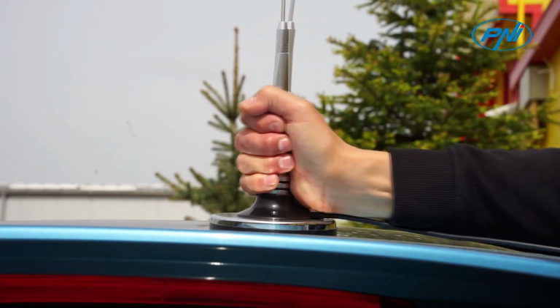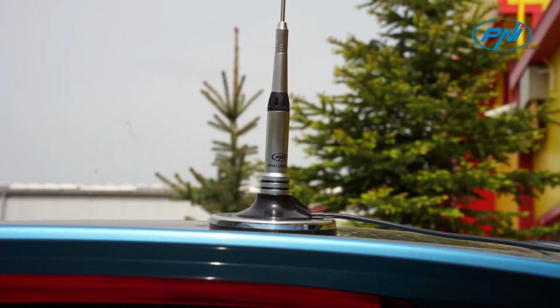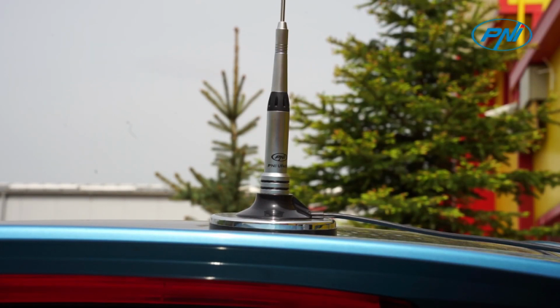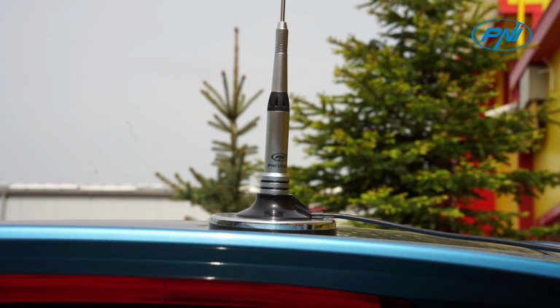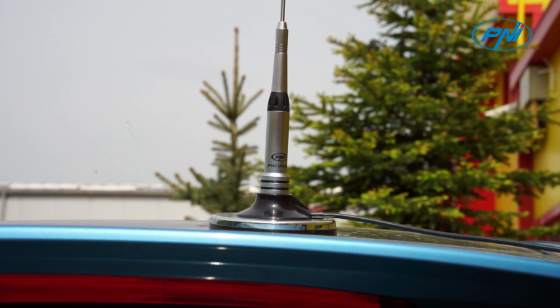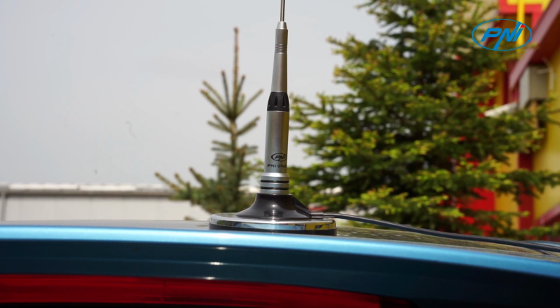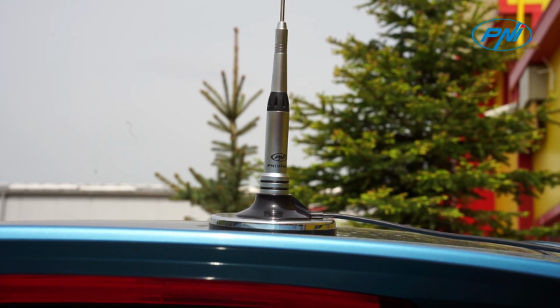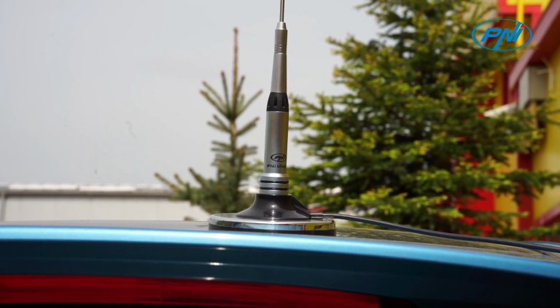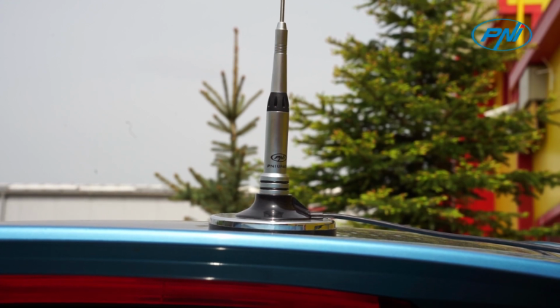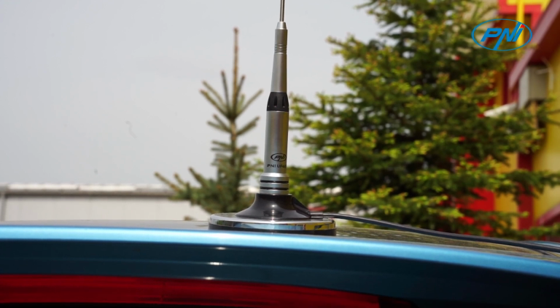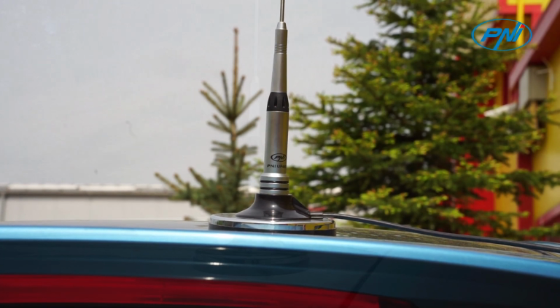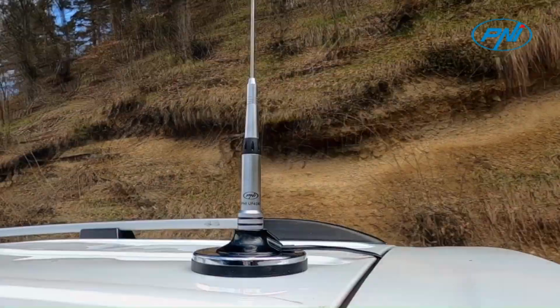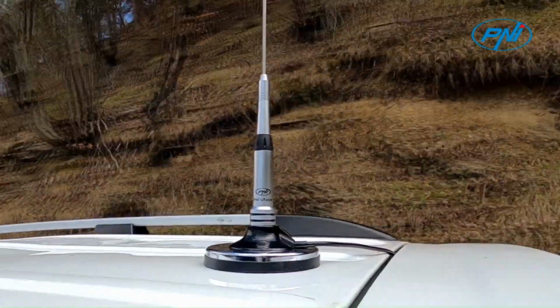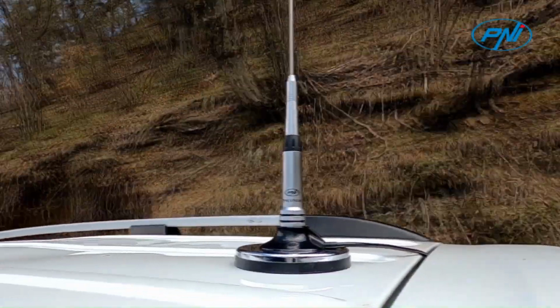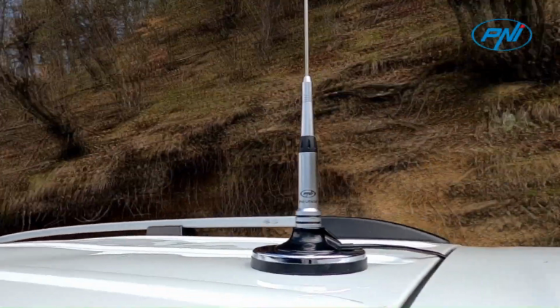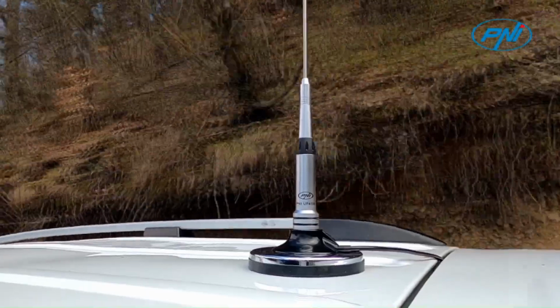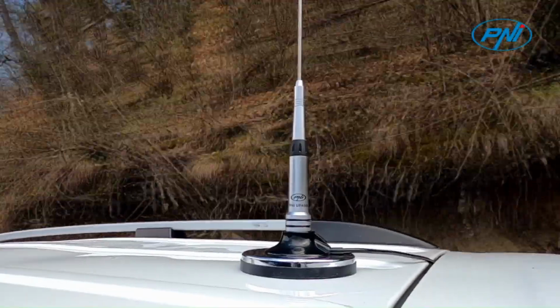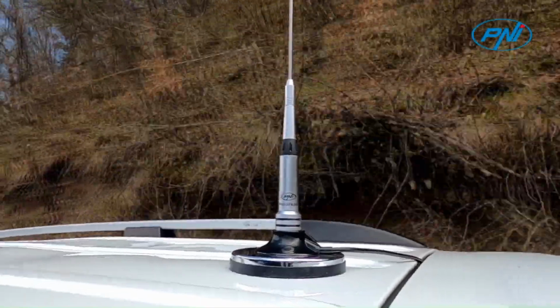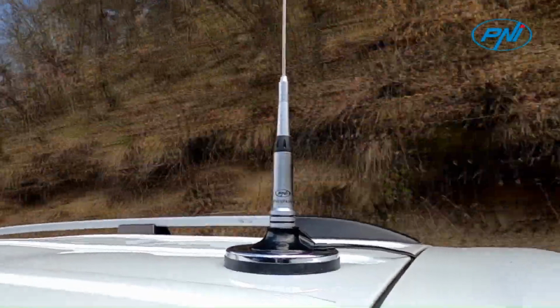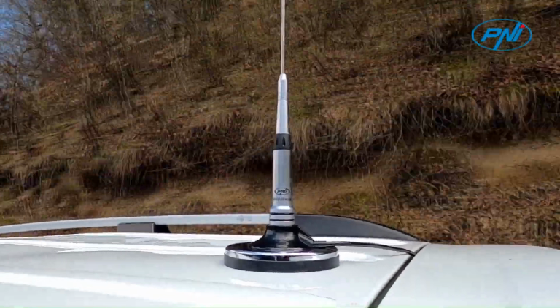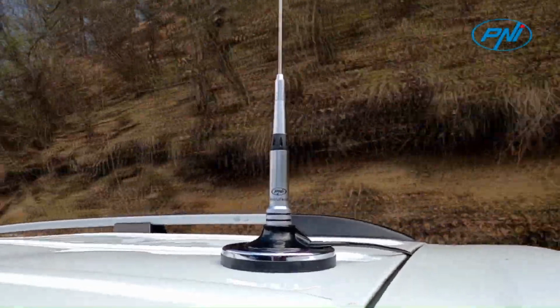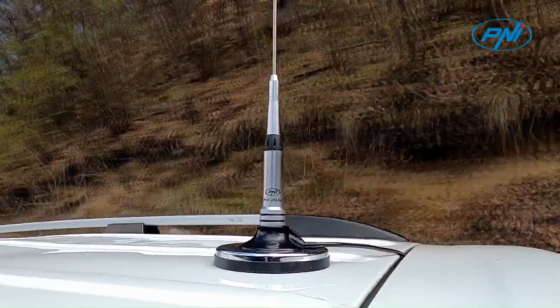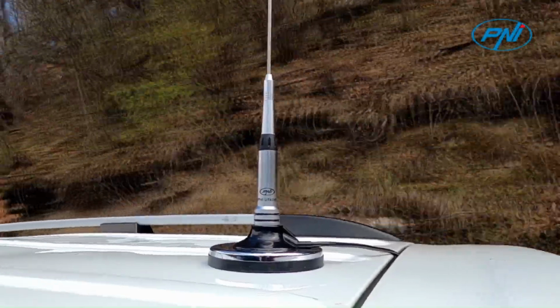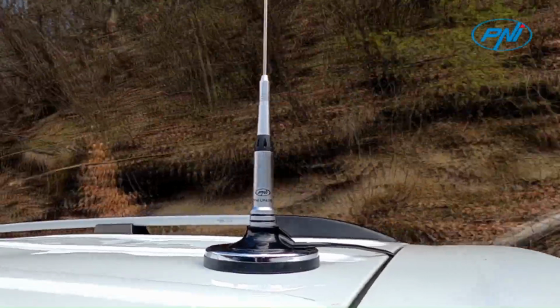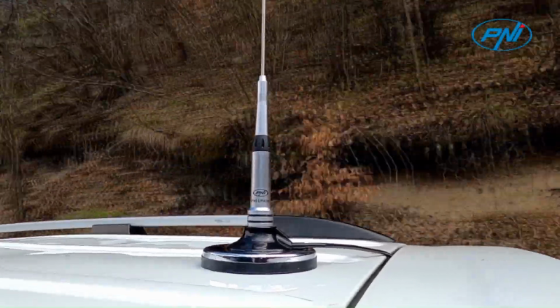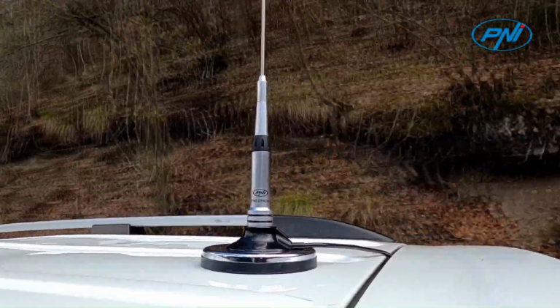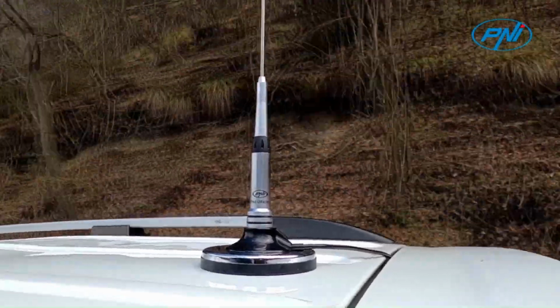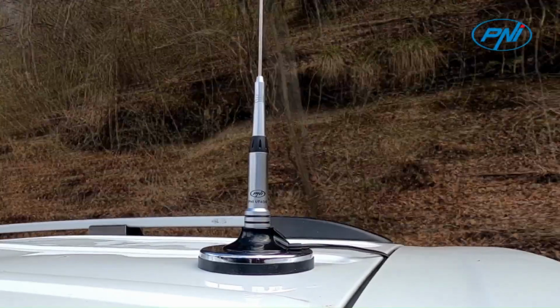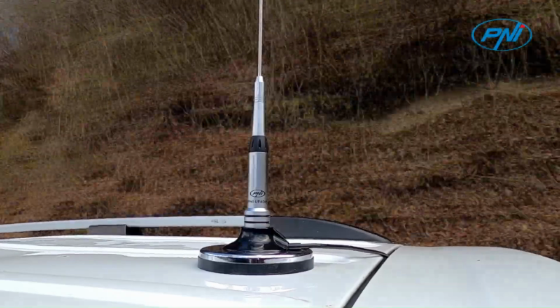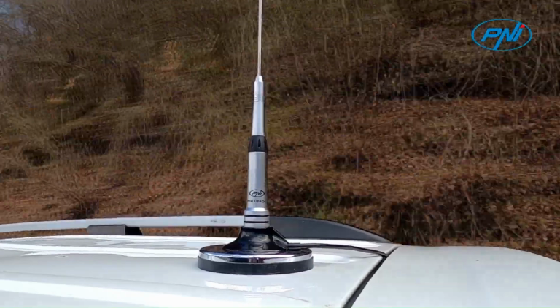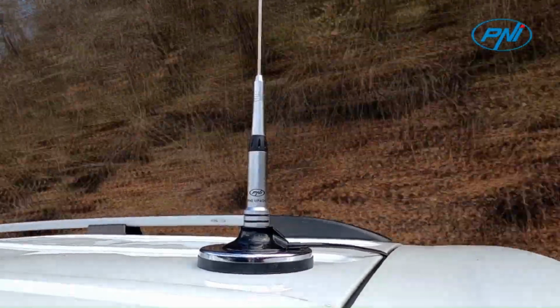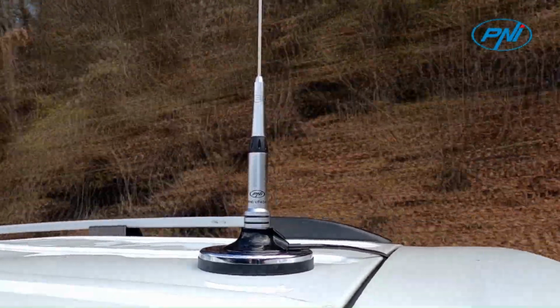The Penny Escort HP446 UHF radio station can be used together with one of Penny's UHF antennas: Penny UF500 63 cm with Penny T941 cable, and Penny UF400 47 cm with 120 mm magnetic base.